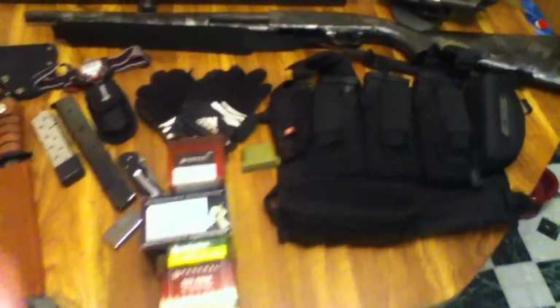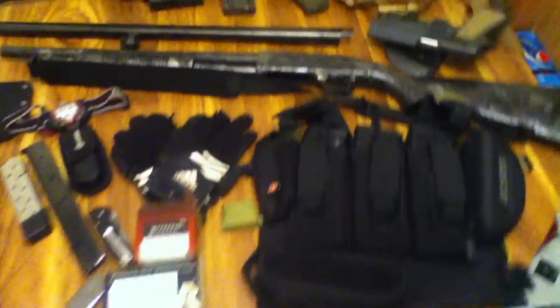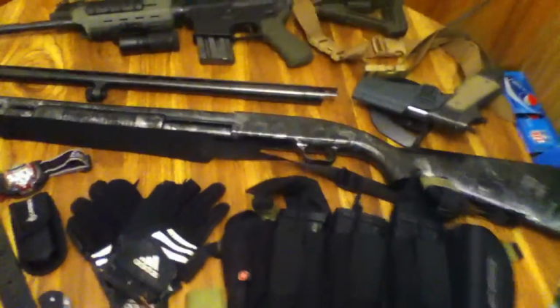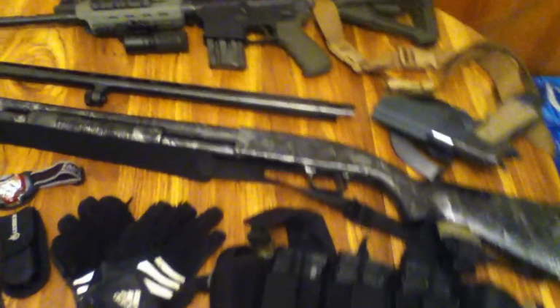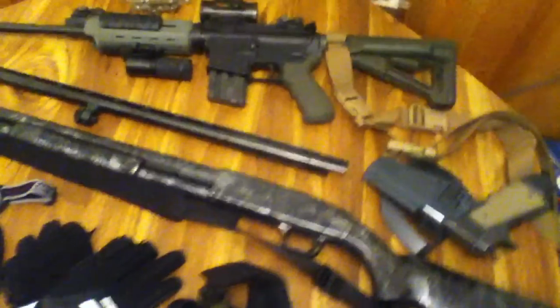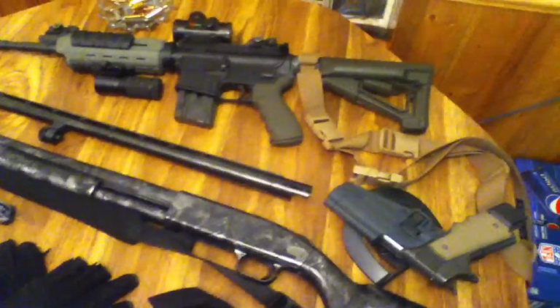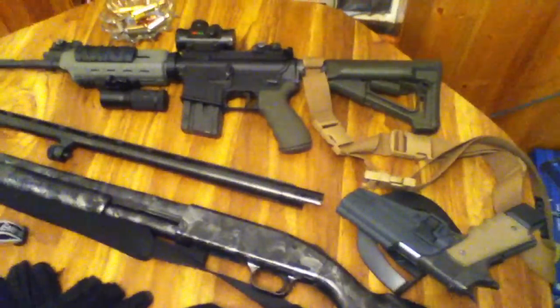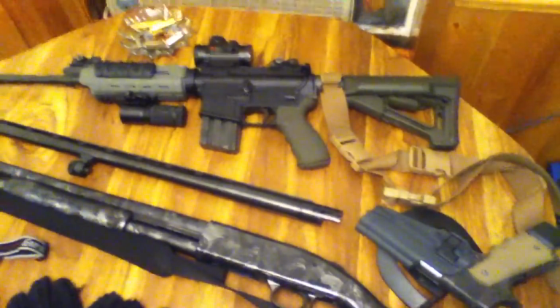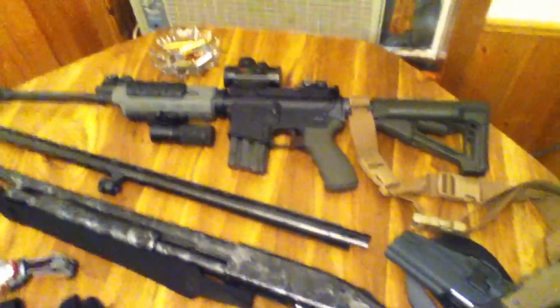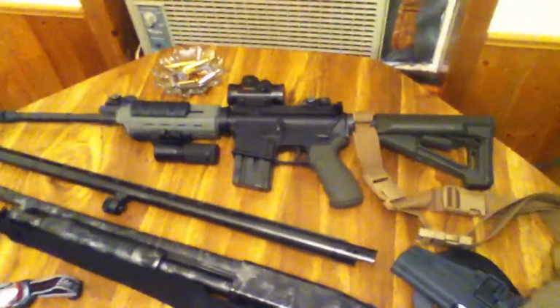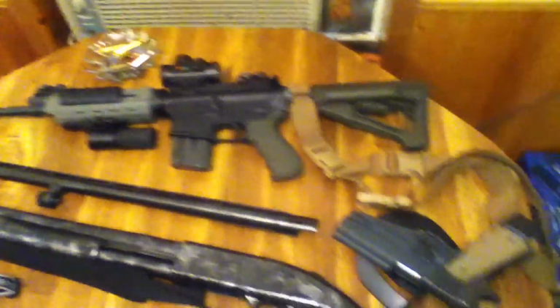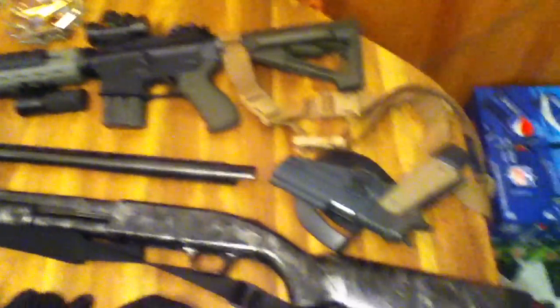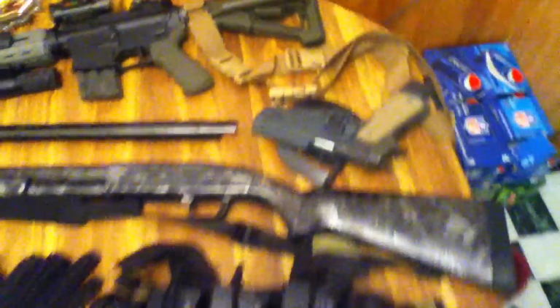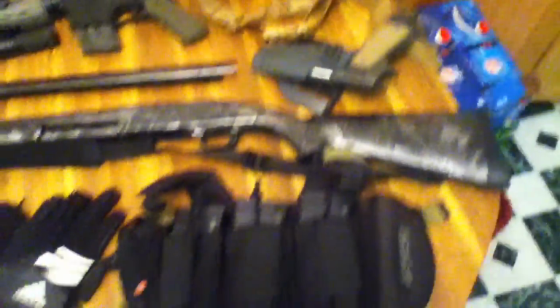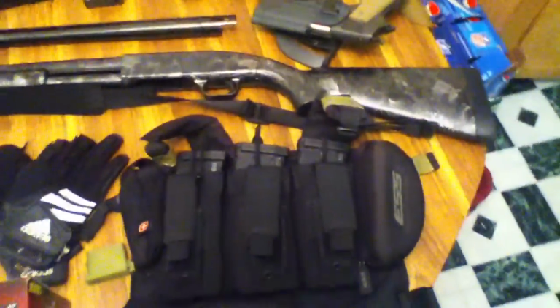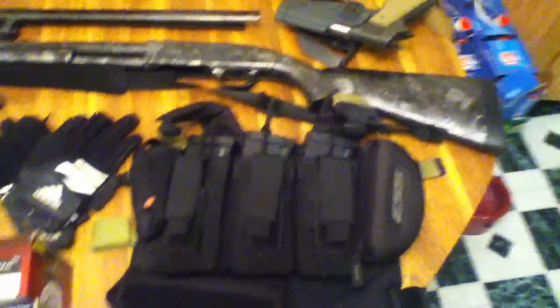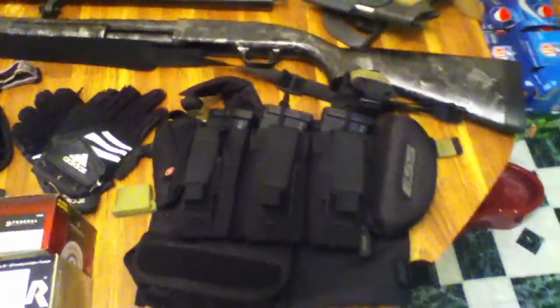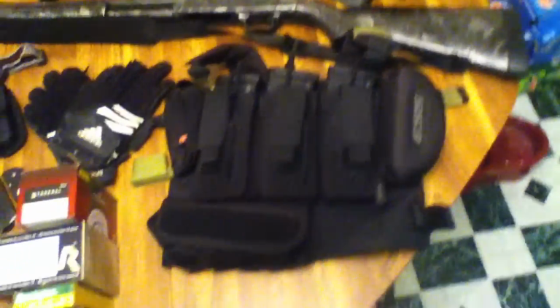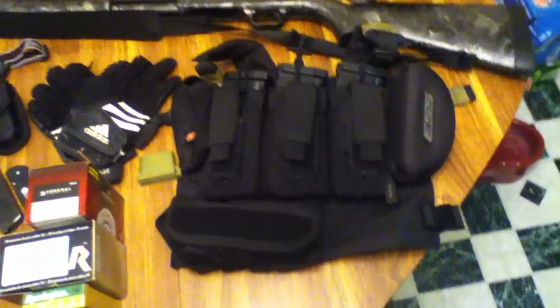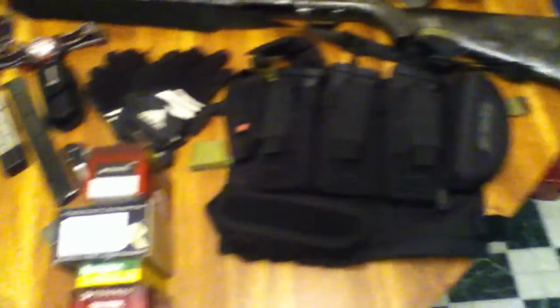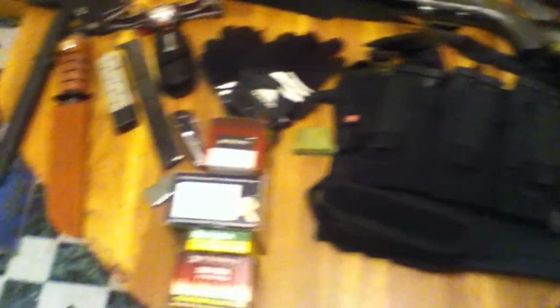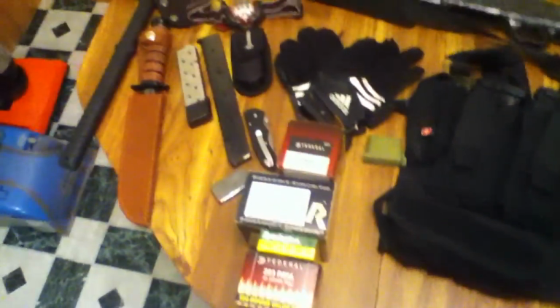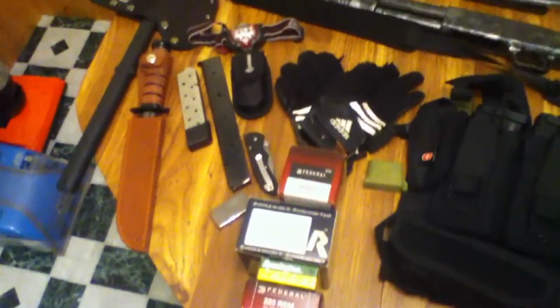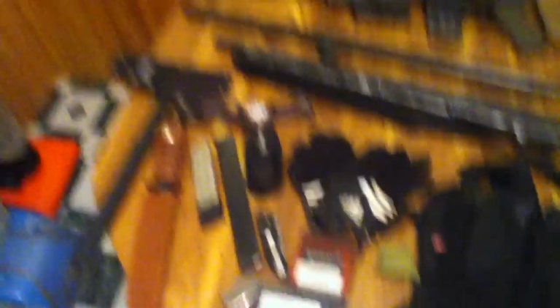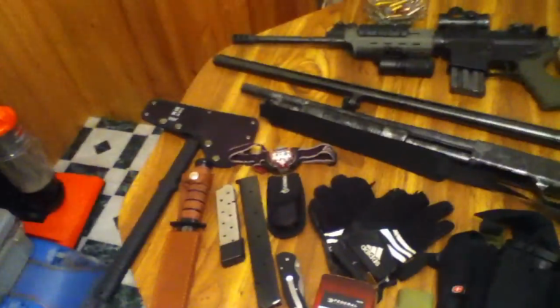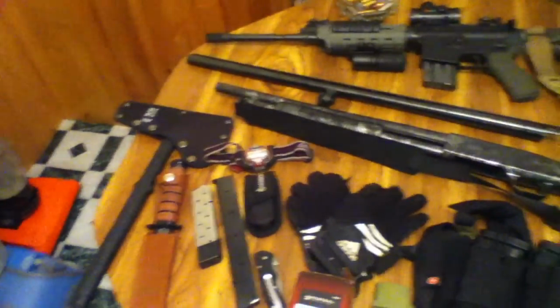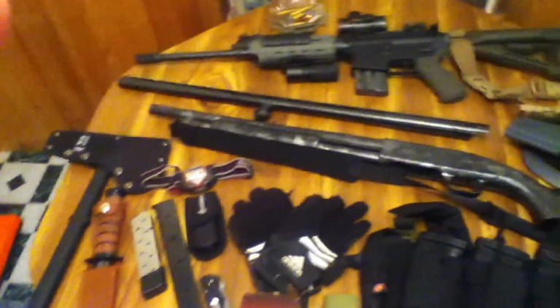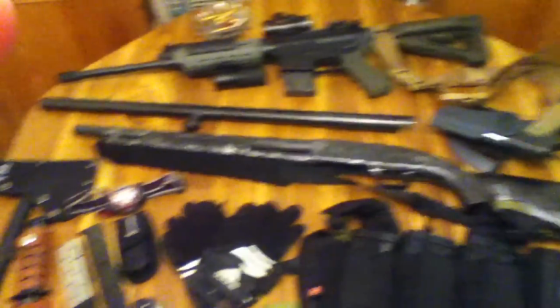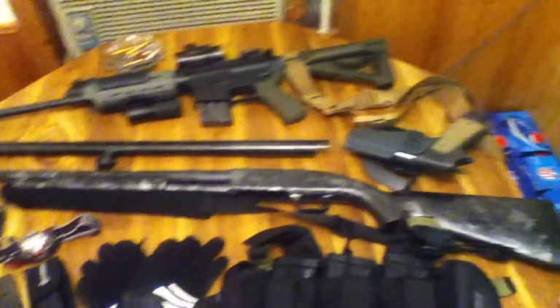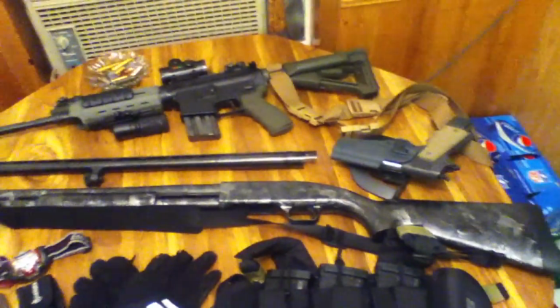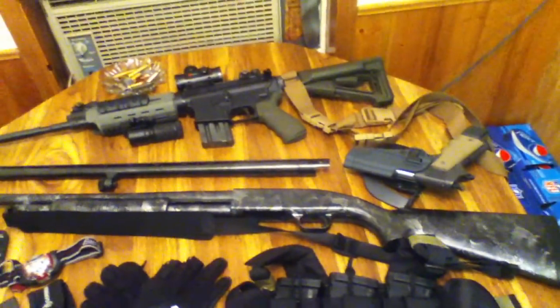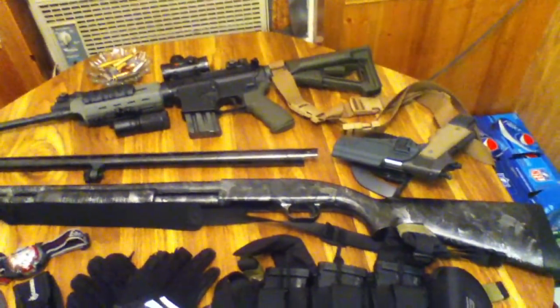Alright, it's PaintballSquirrel72 here, and I figured I'd show you guys my — I guess it'd be more of a bug-out kit than really a tactical, I don't know, zombie apocalypse type bug-out stuff.